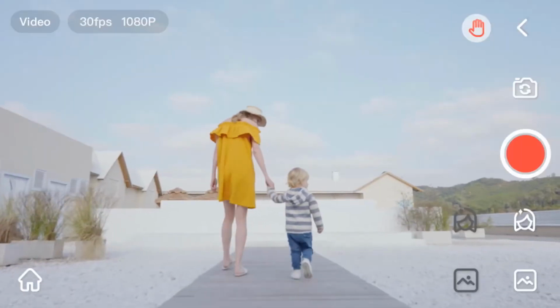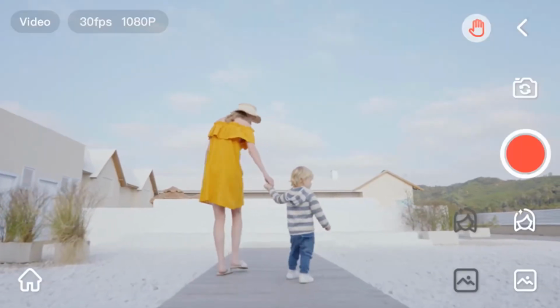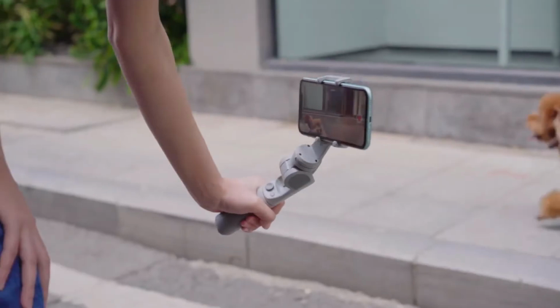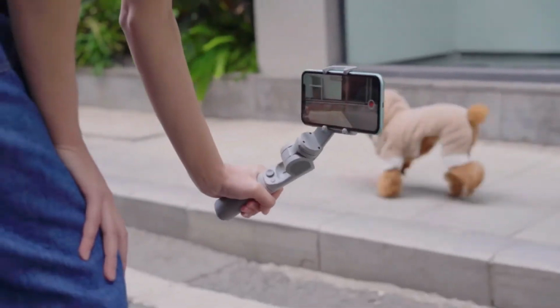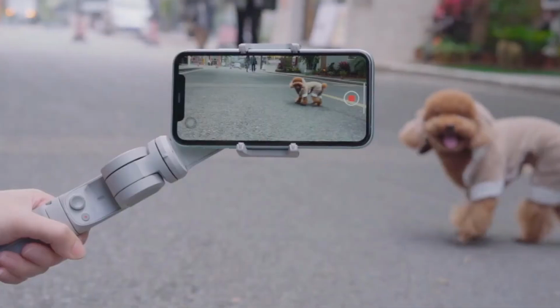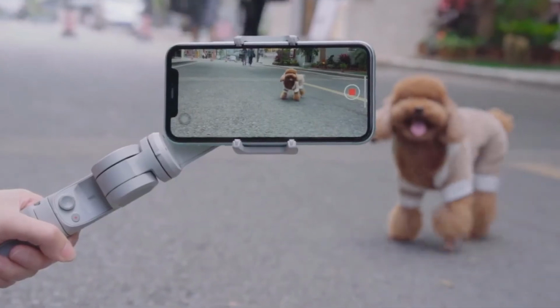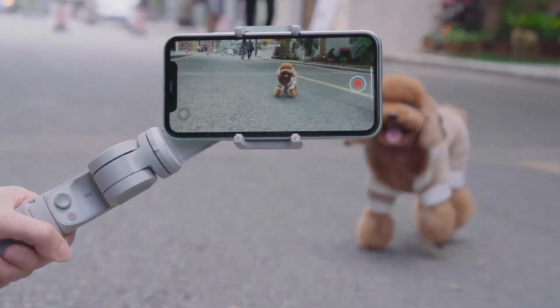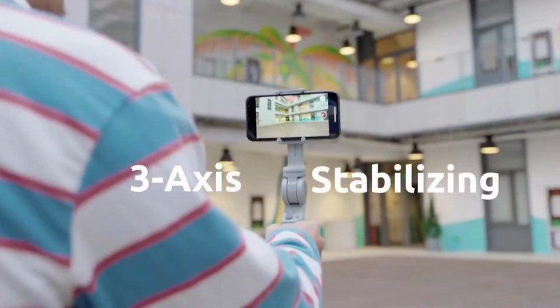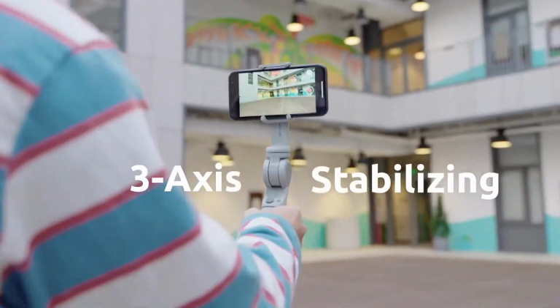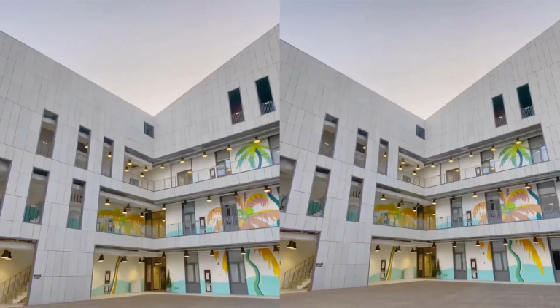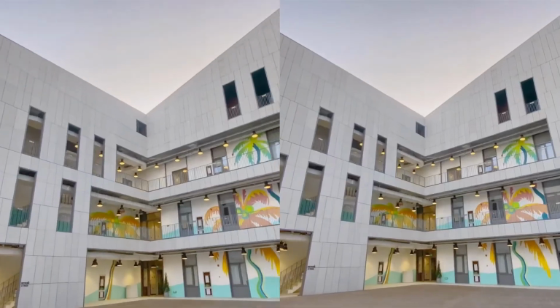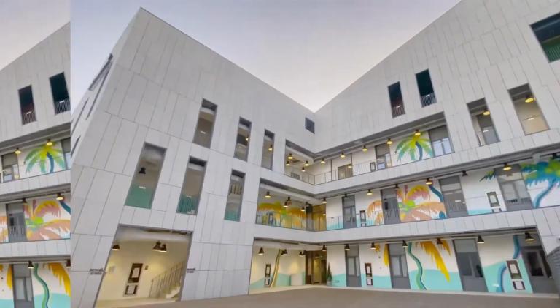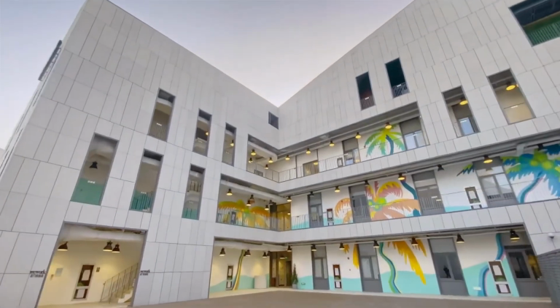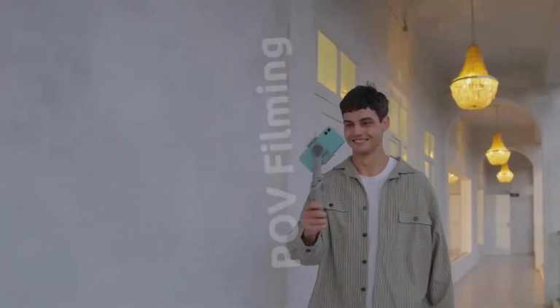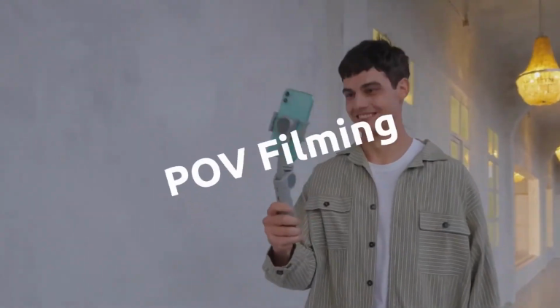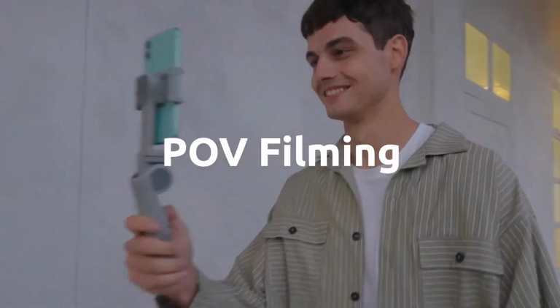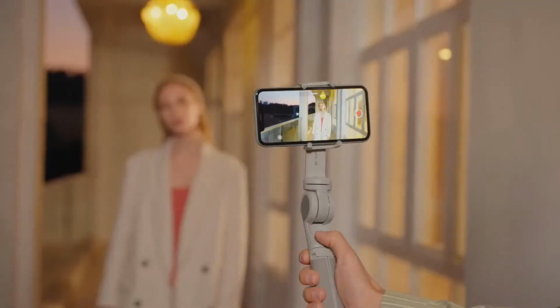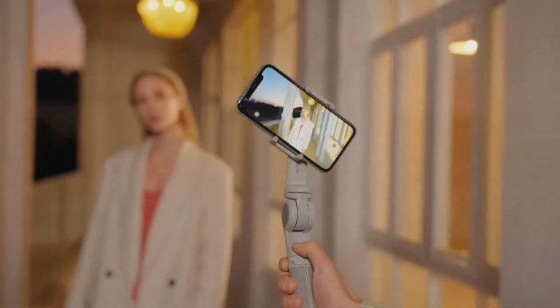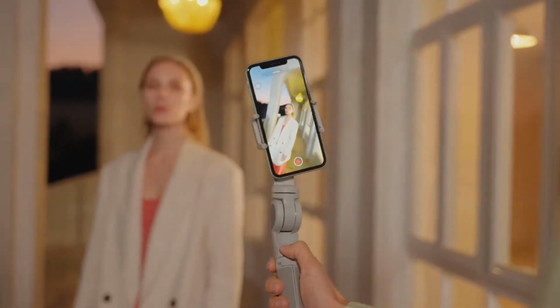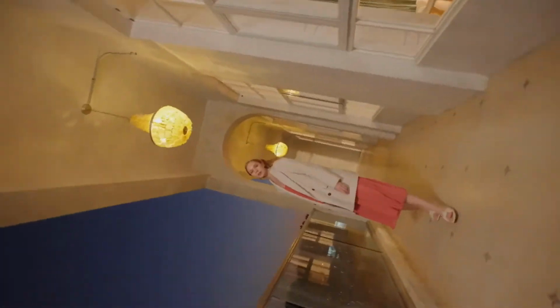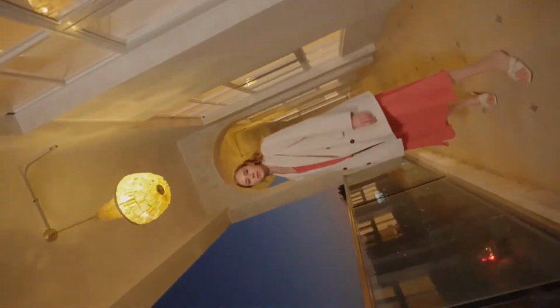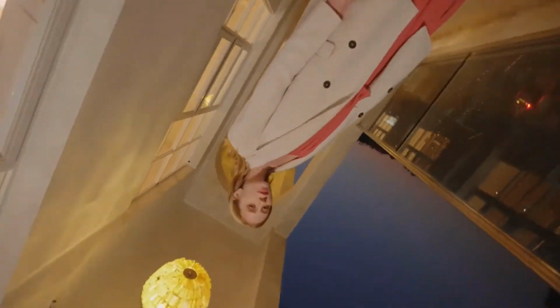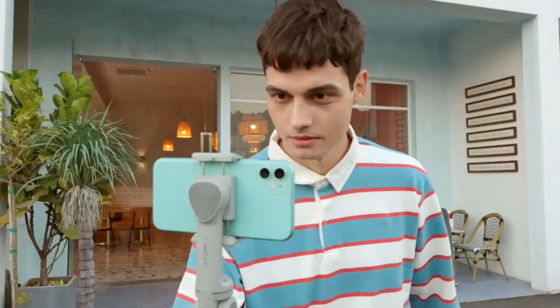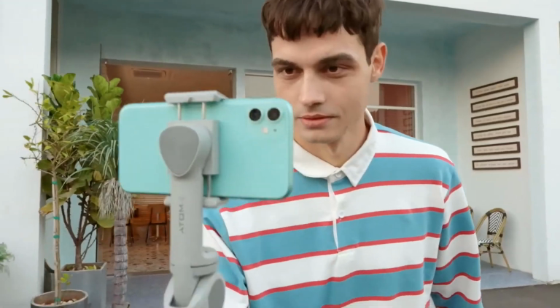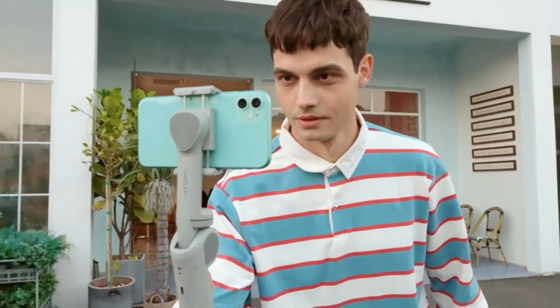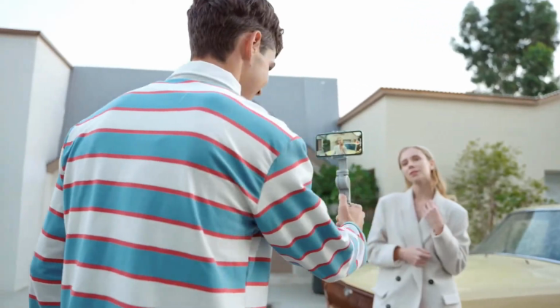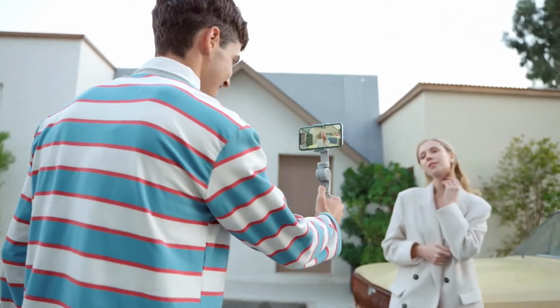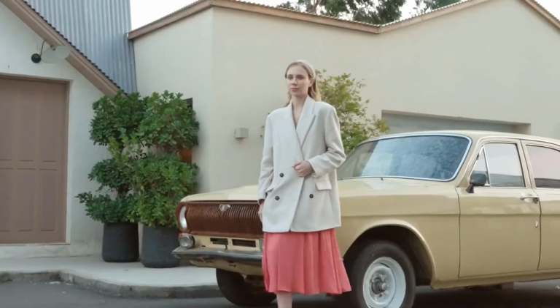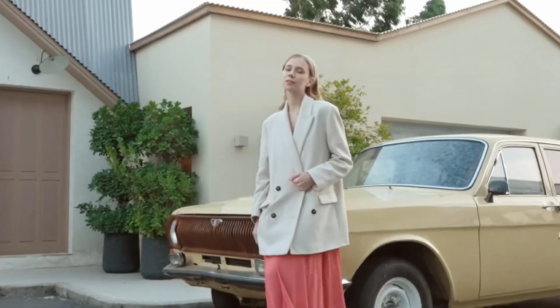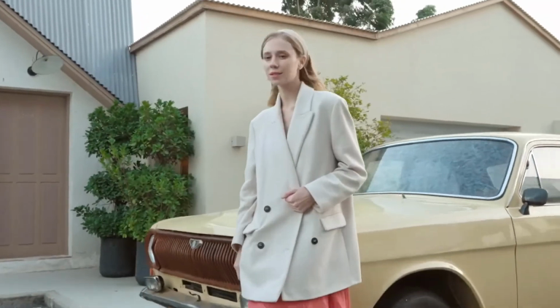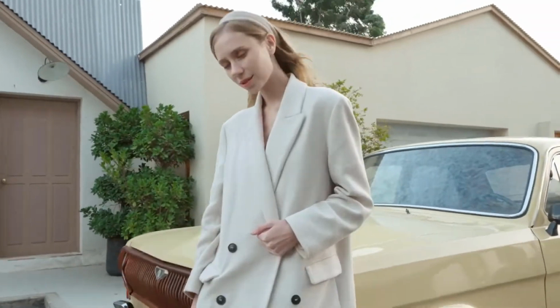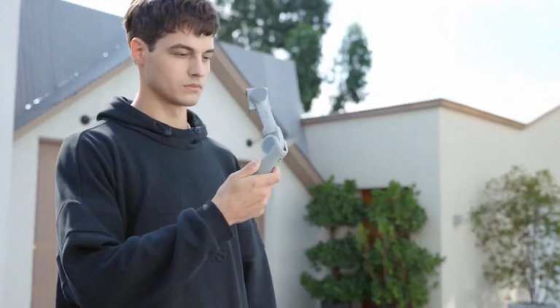The Atom 2 Pro works with a dedicated filming app that offers powerful functions to enhance the shooting experience, like AI recognition and tracking, time lapse, slow motion, panorama, beauty mode, gesture control, and more.